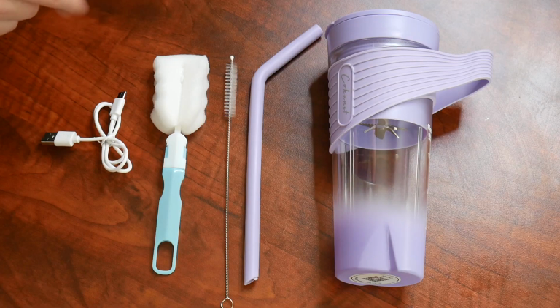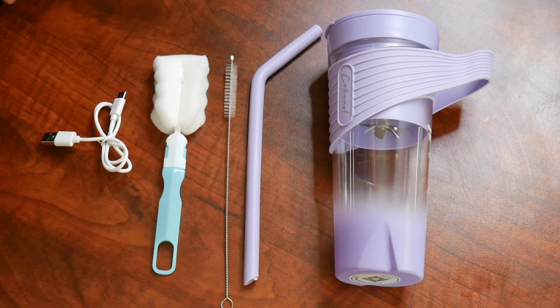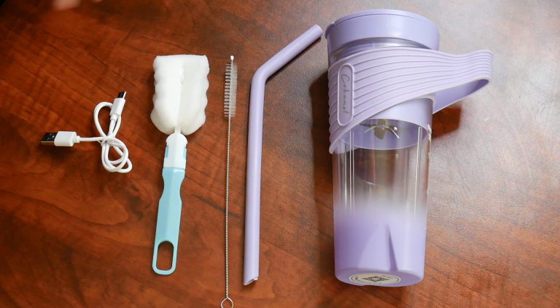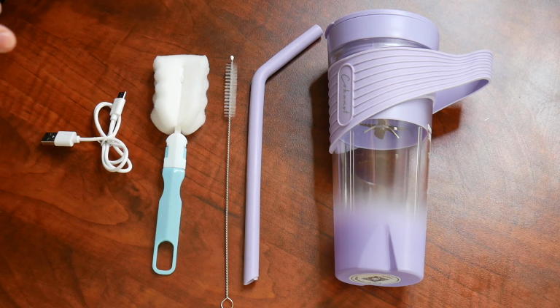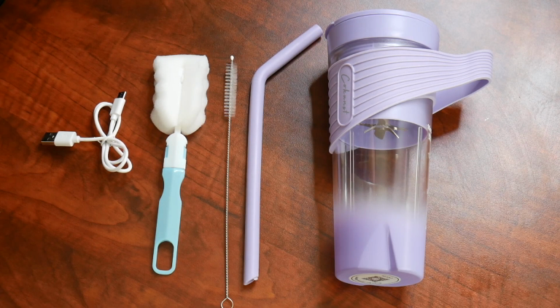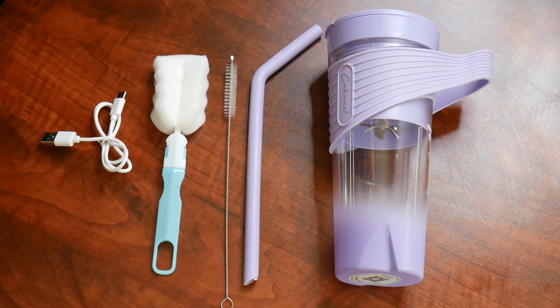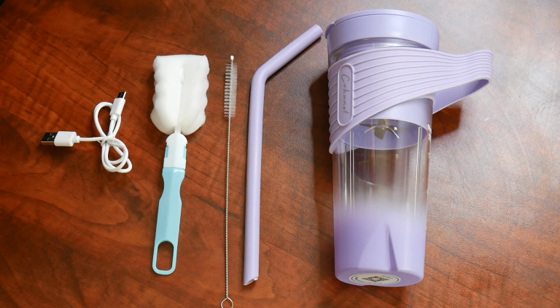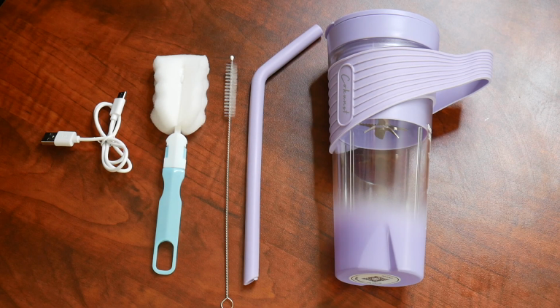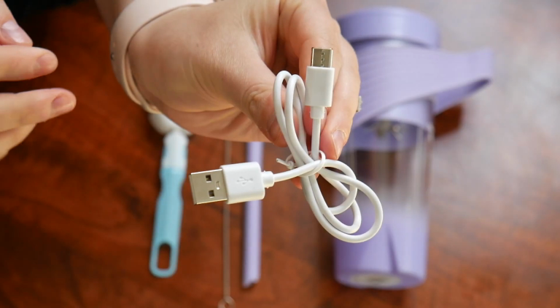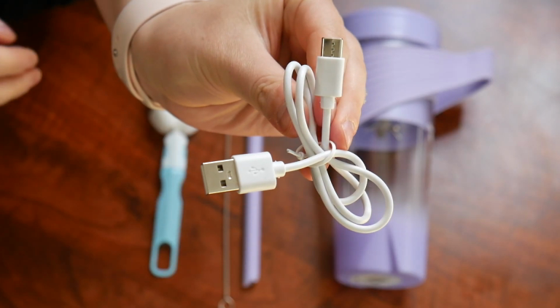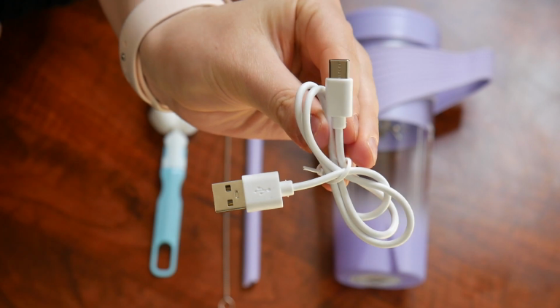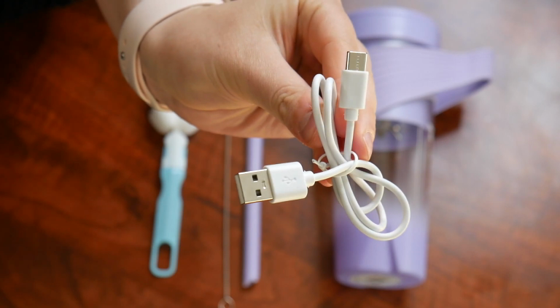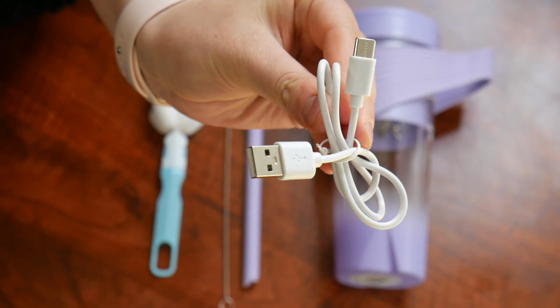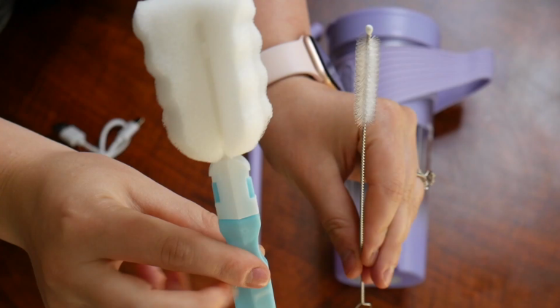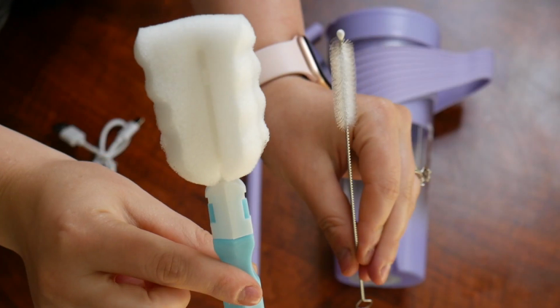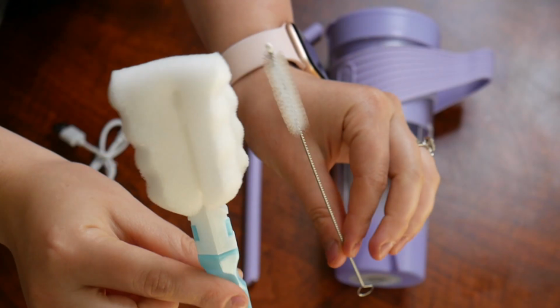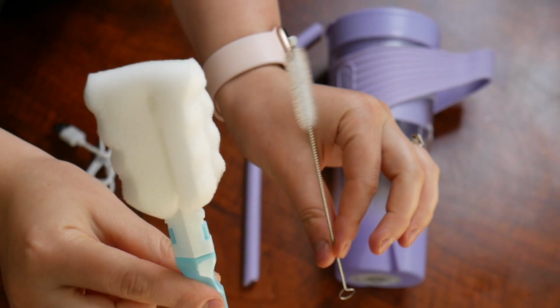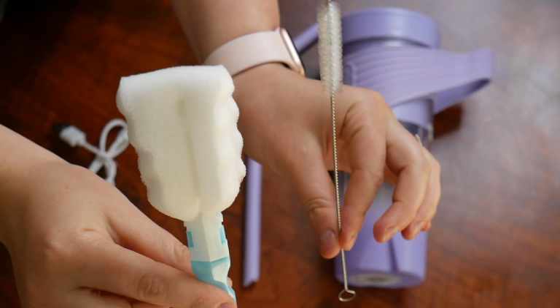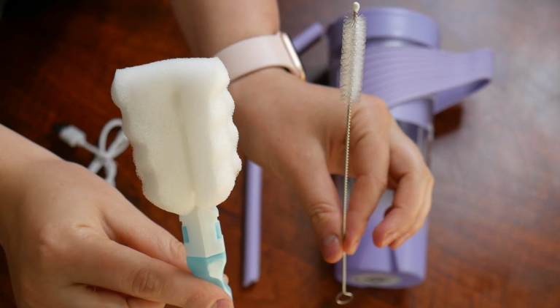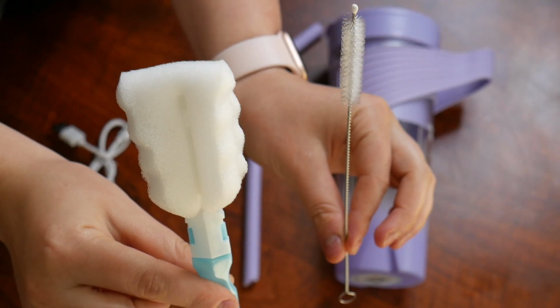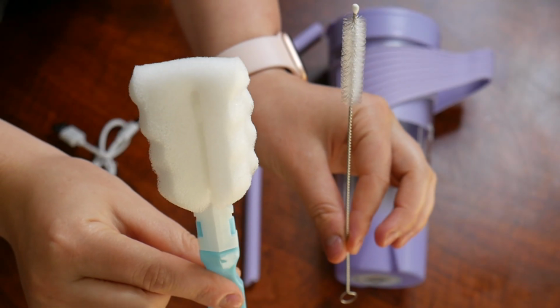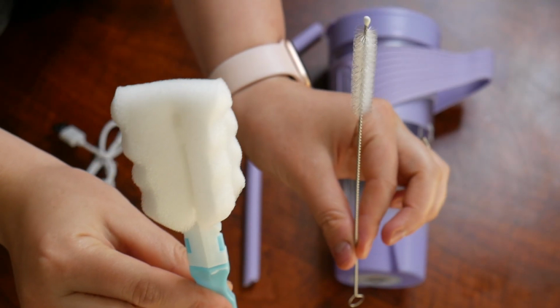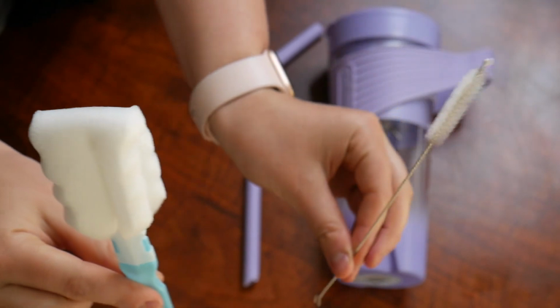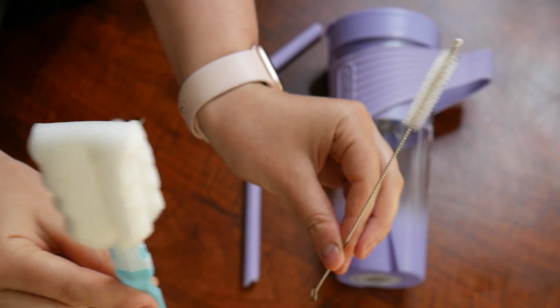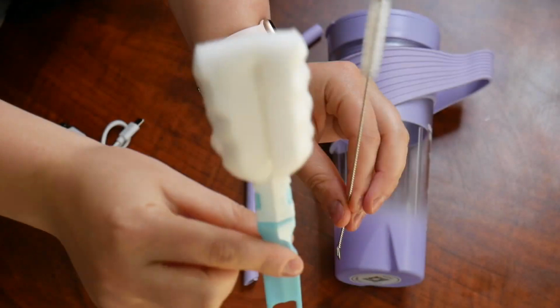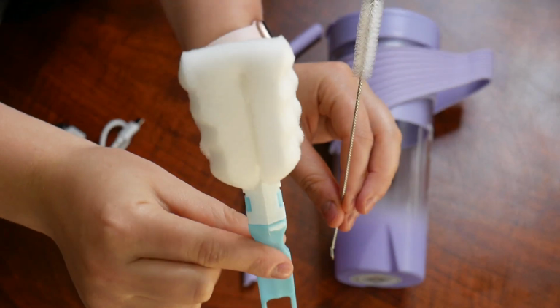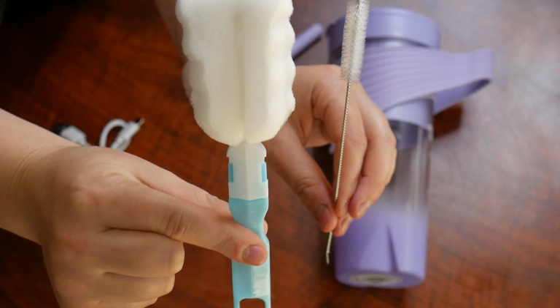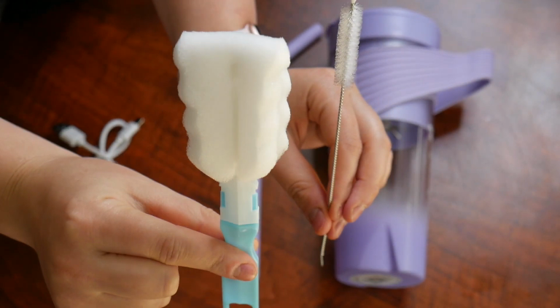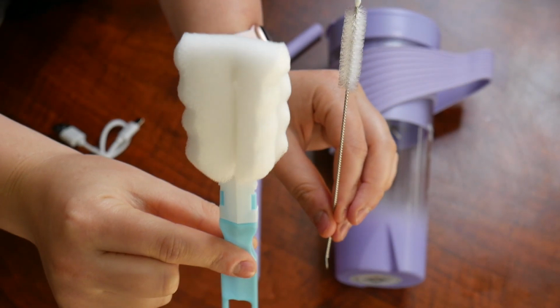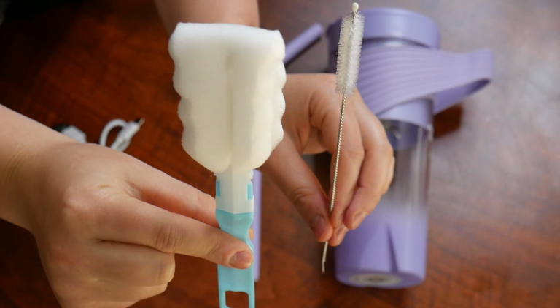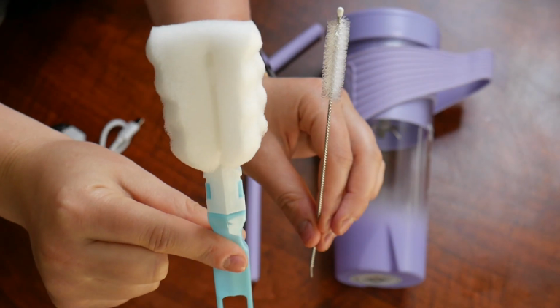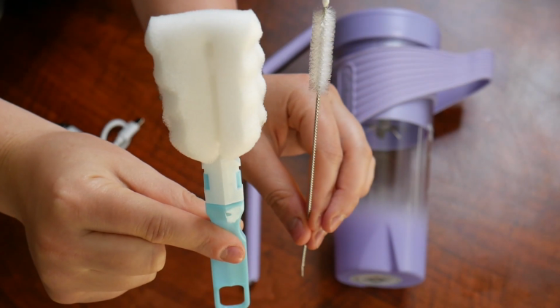Here's everything that came inside the package besides the user manual. Here we have a USB type C charger. Here we have two separate cleaning brushes. These are going to be perfect for your straw and as well as cleaning the blender itself.